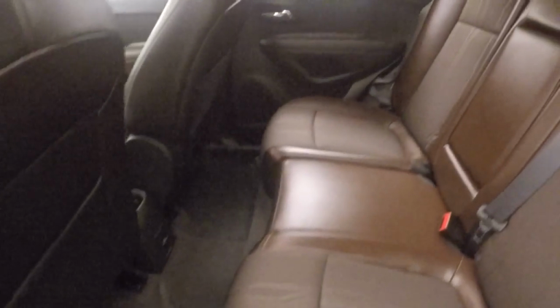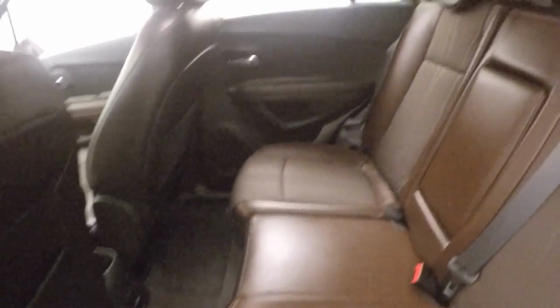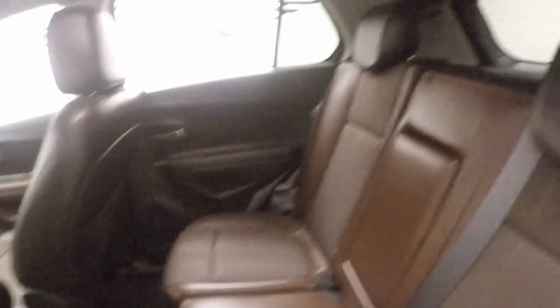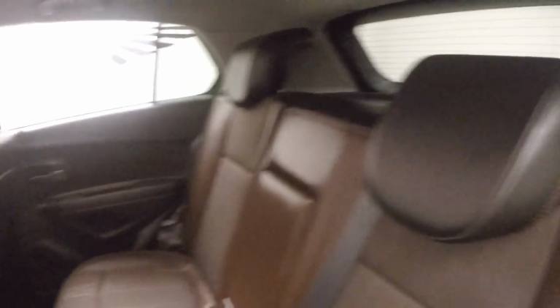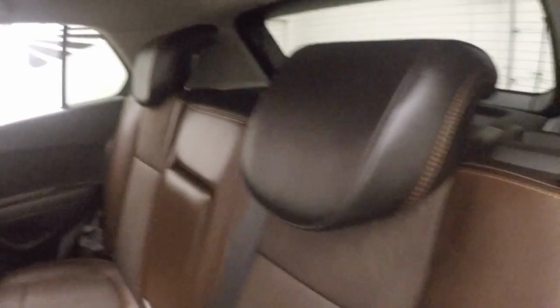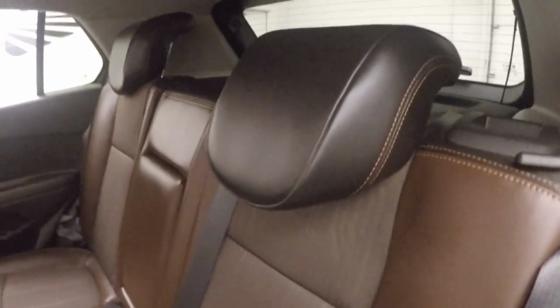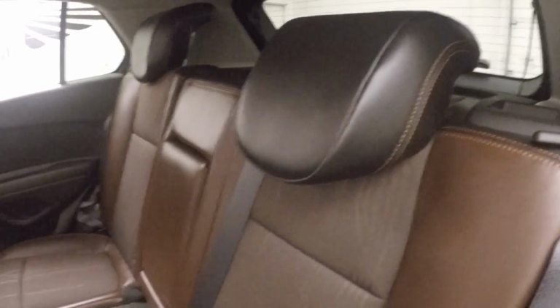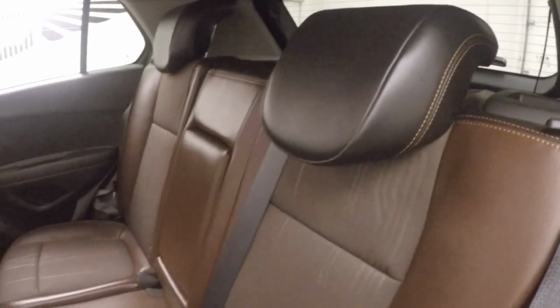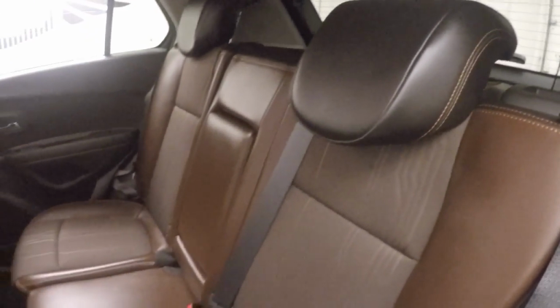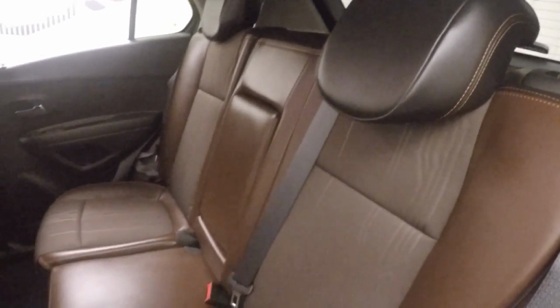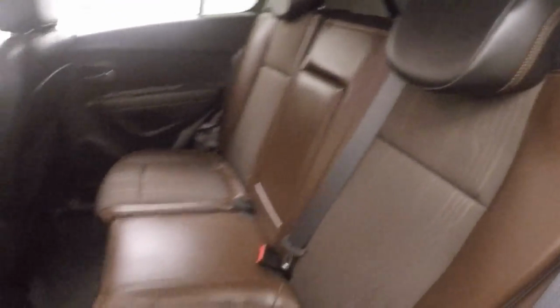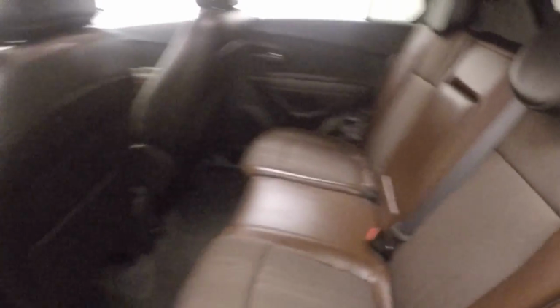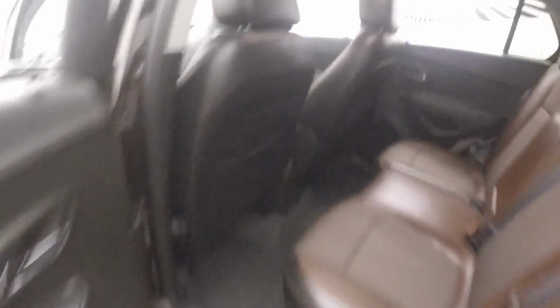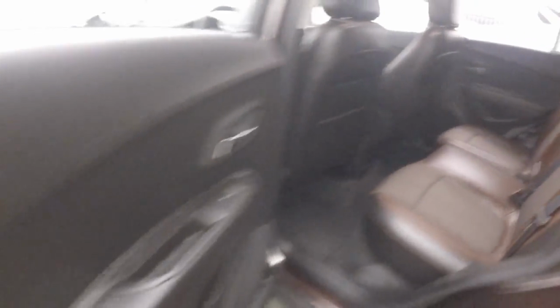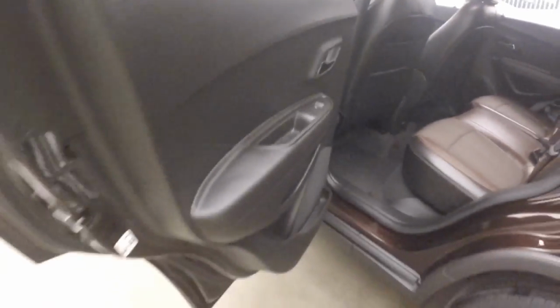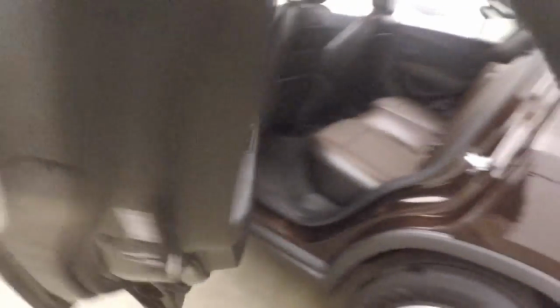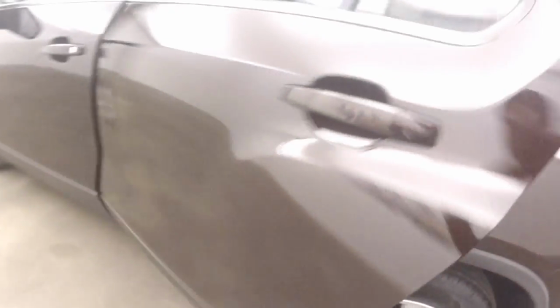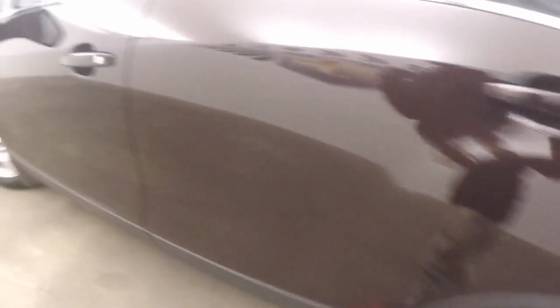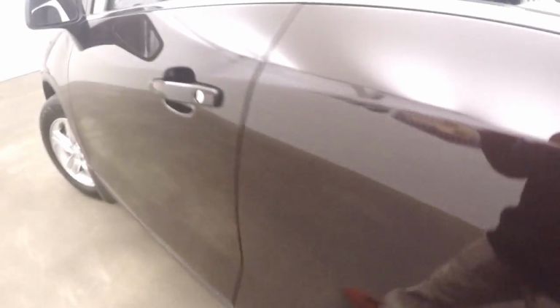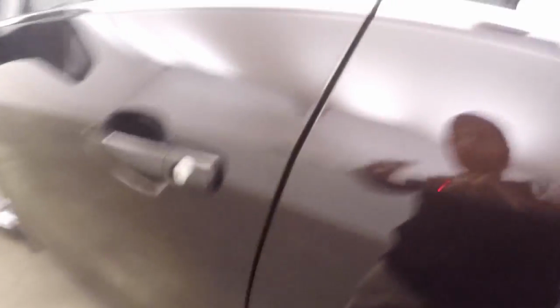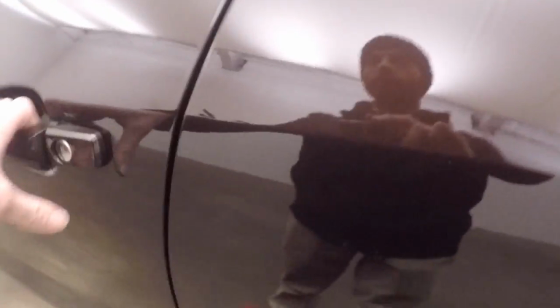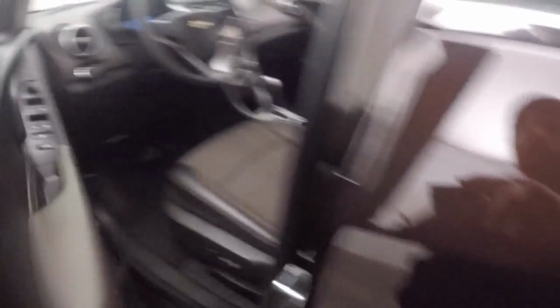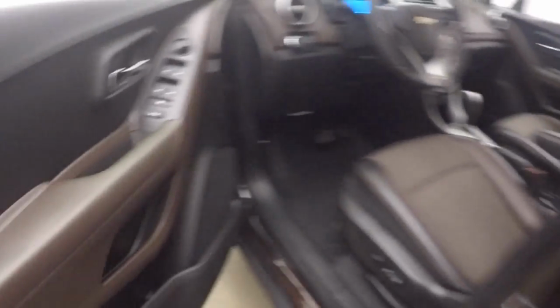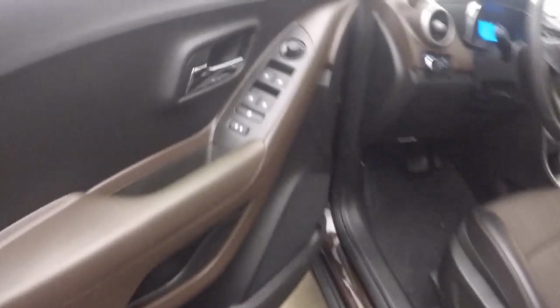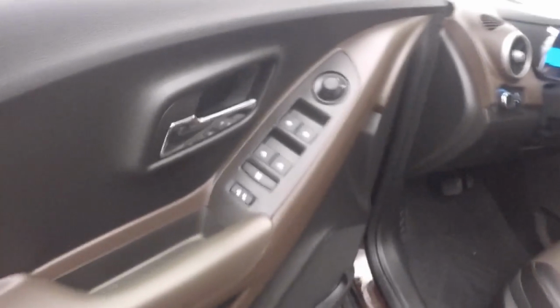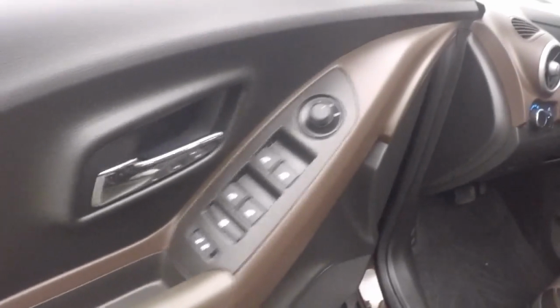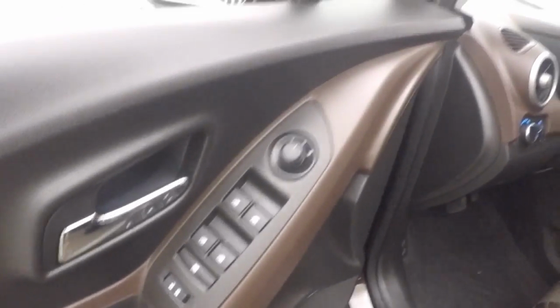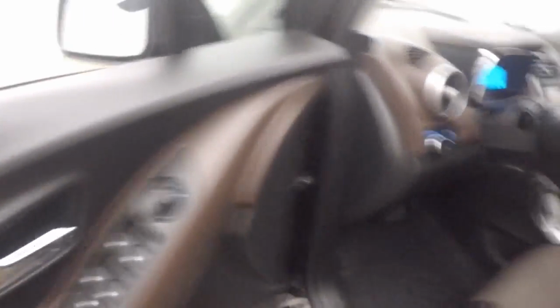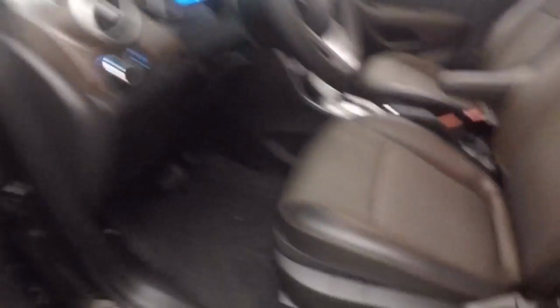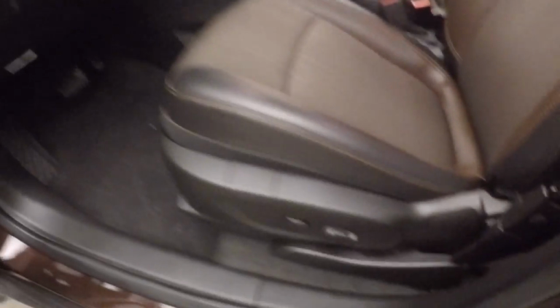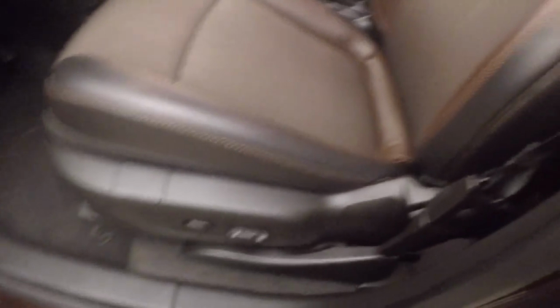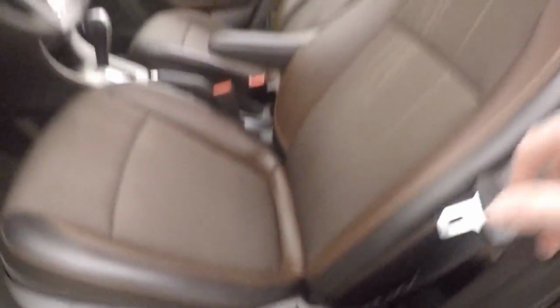Very nice interior — a chocolate brown and black combination. Basic controls on the door, and it has a power seat.